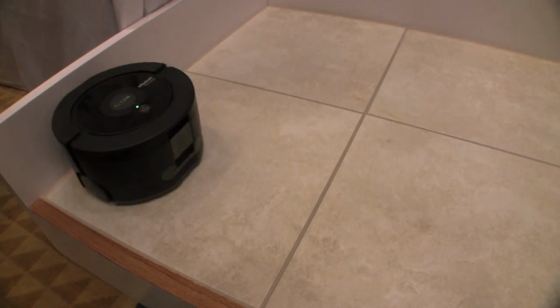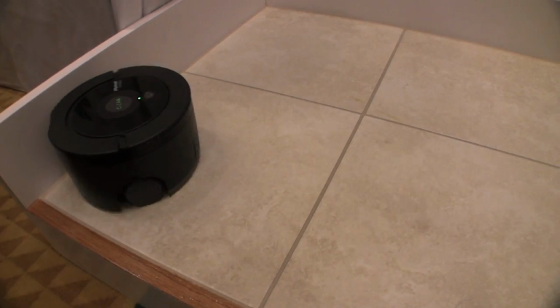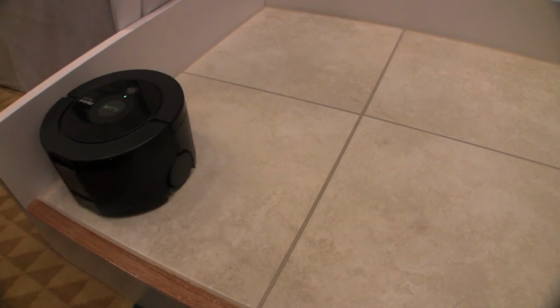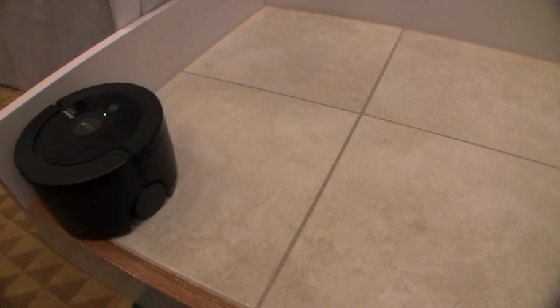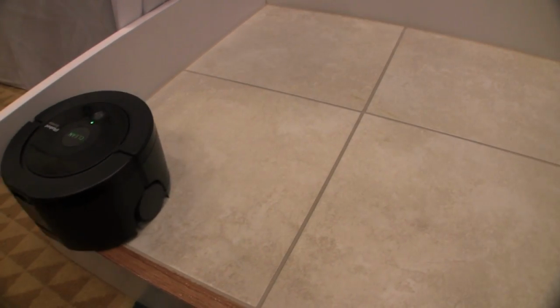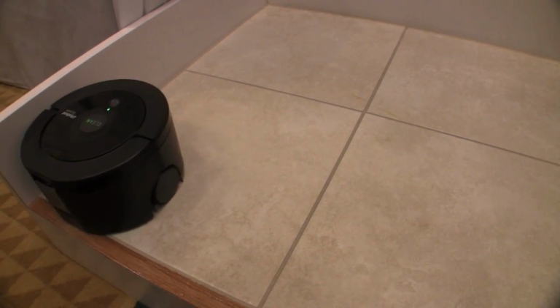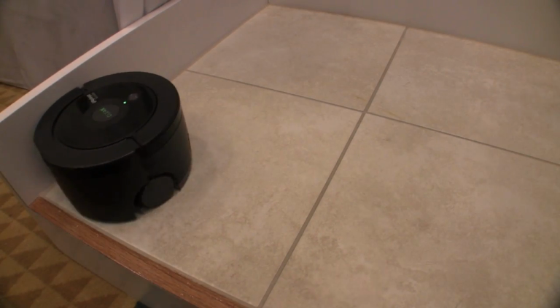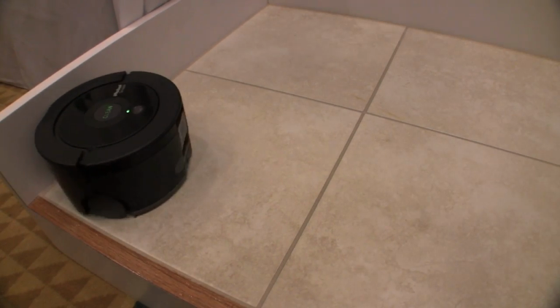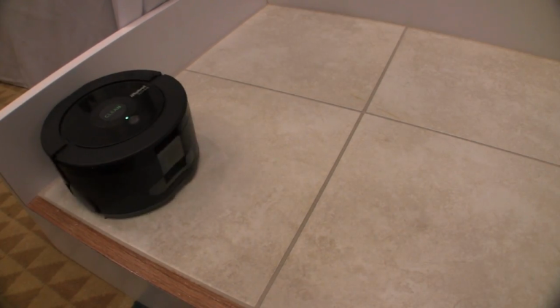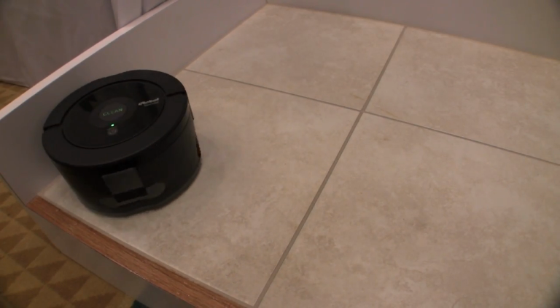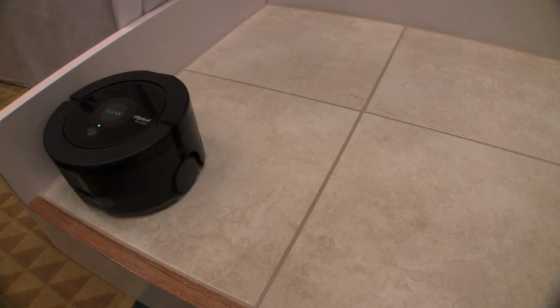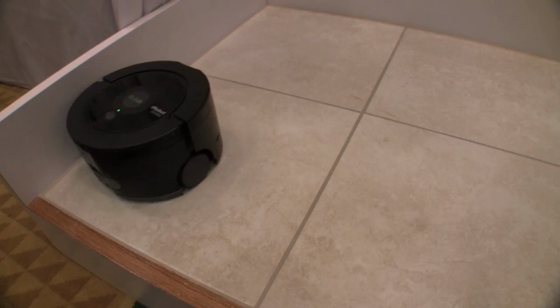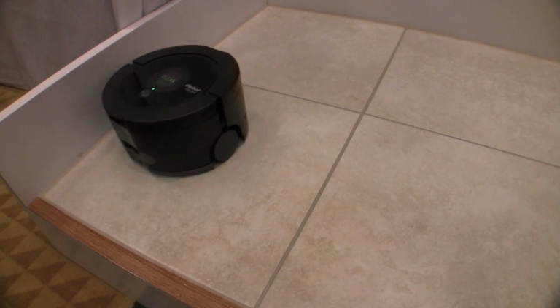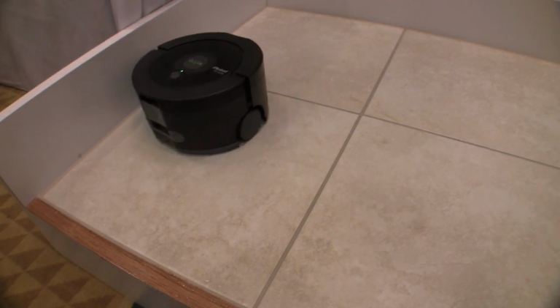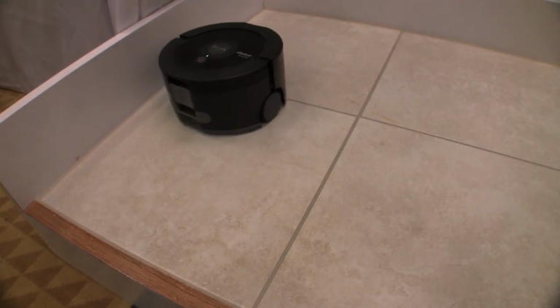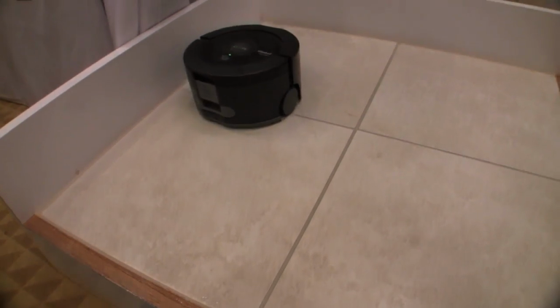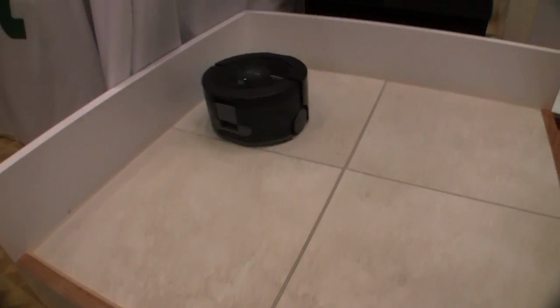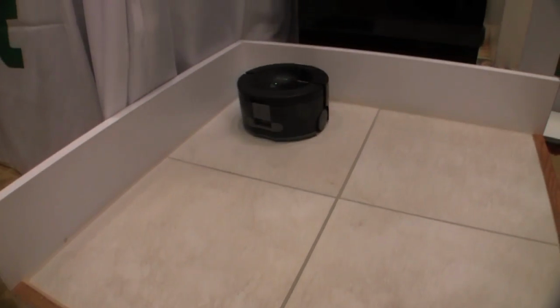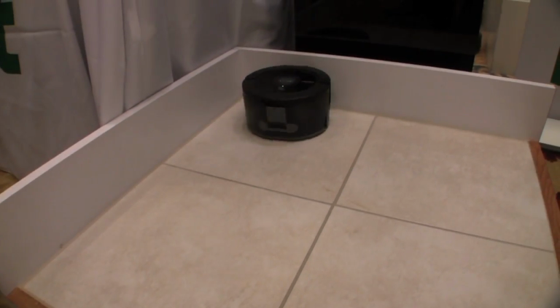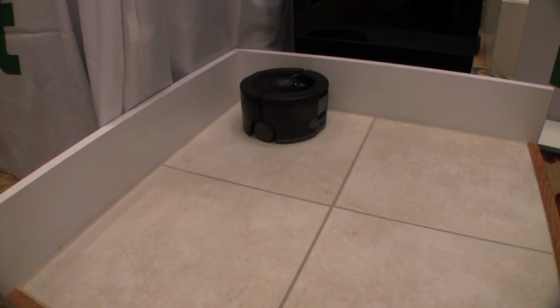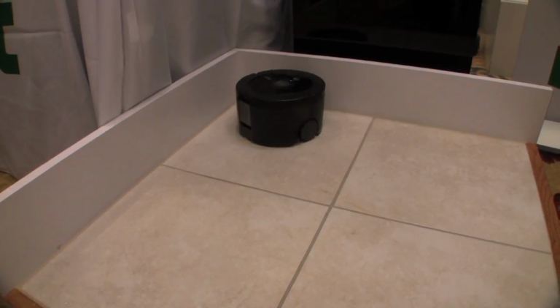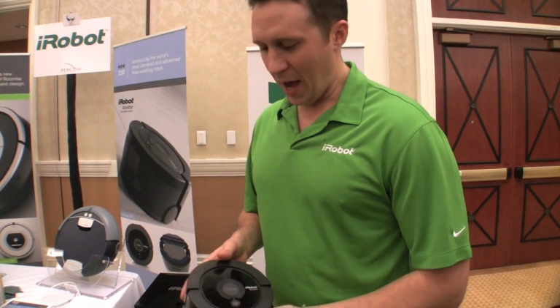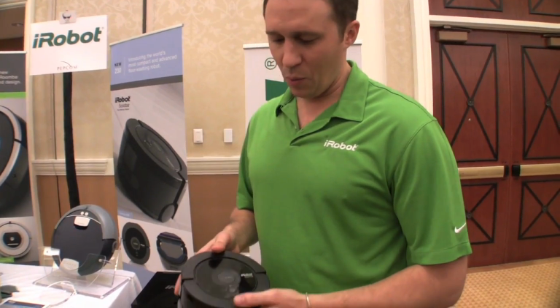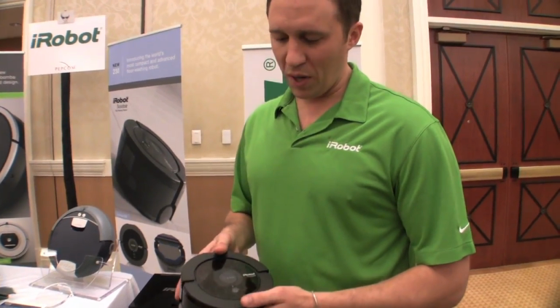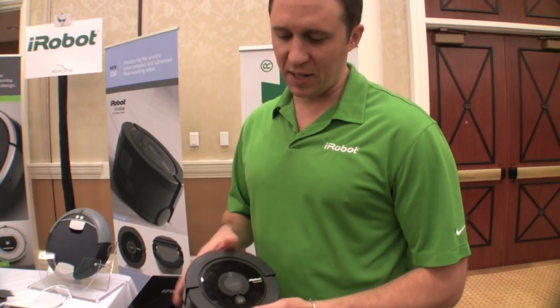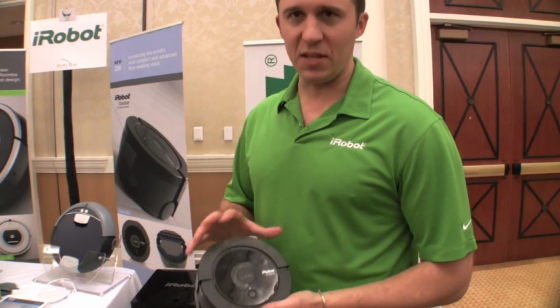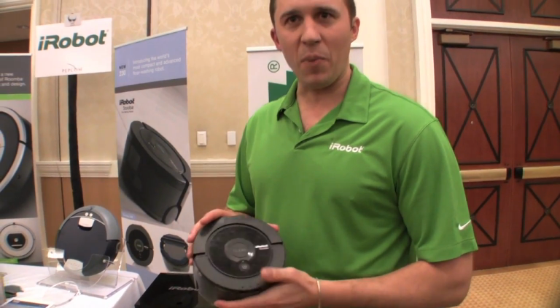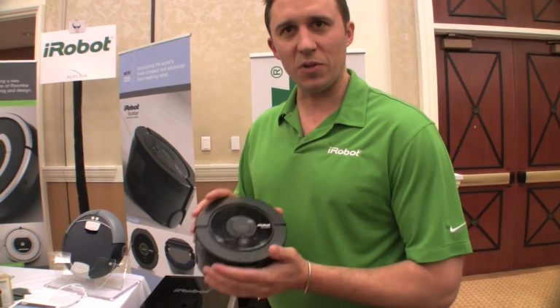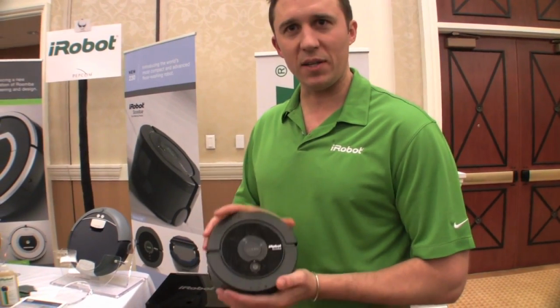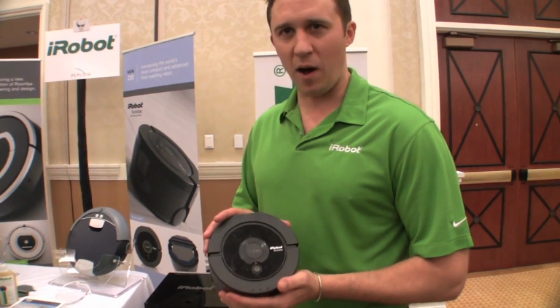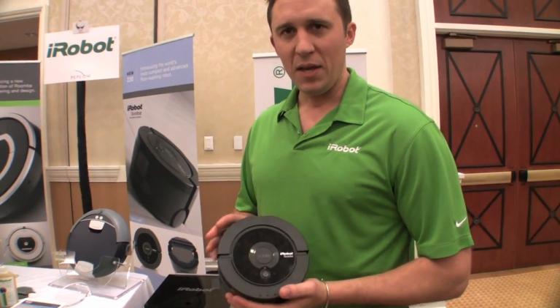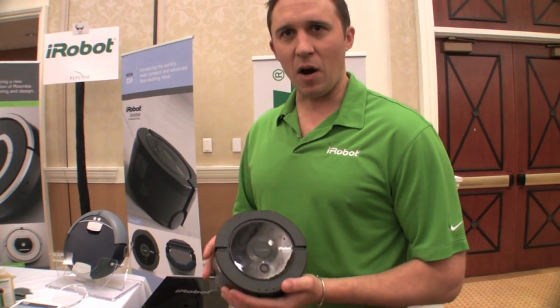Much like the original SCUBA, it washes, it scrubs, and it squeegees back up the dirty water, efficiently cleaning up to 150 square feet — still a pretty sizable room. One of the key technologies that made it possible to shrink it this small is our very unique water management system.